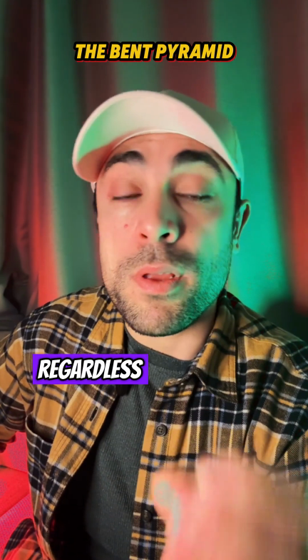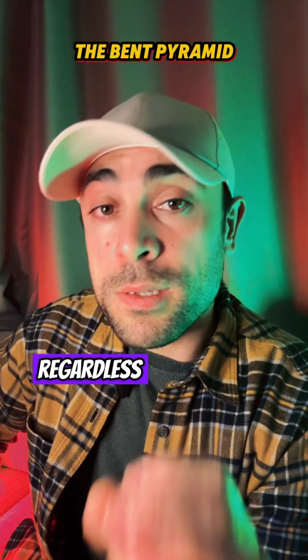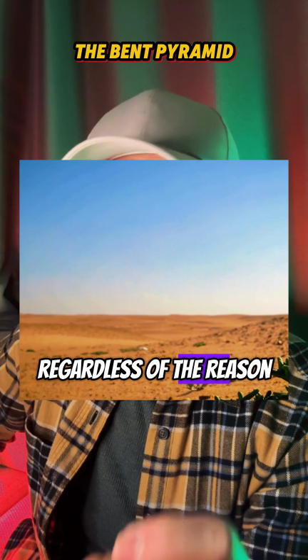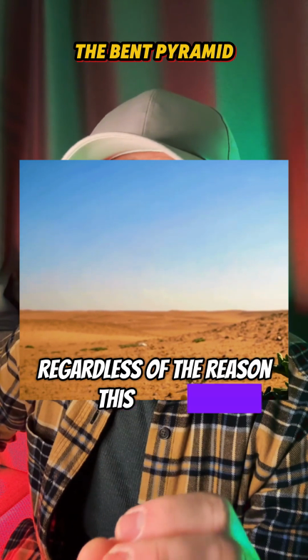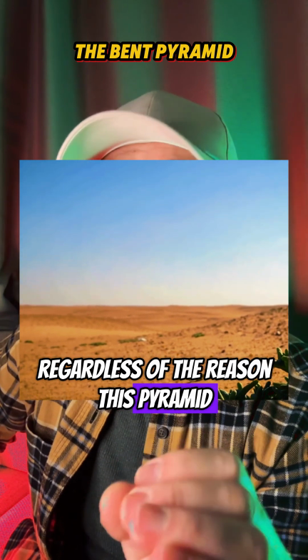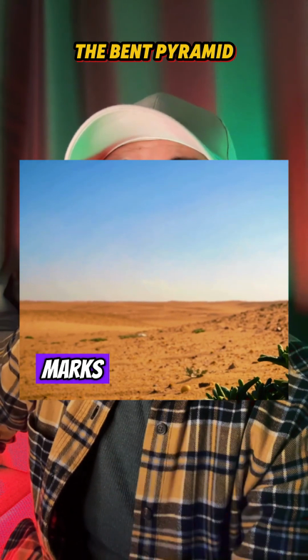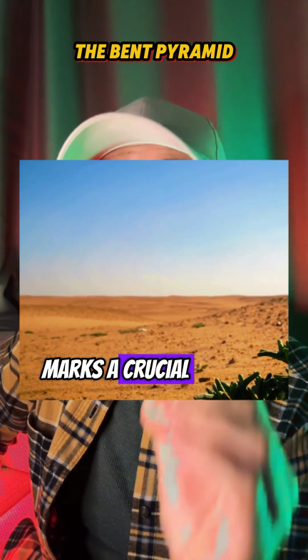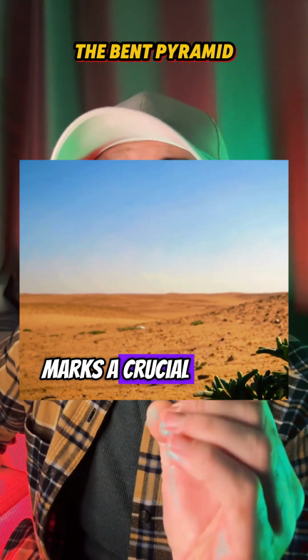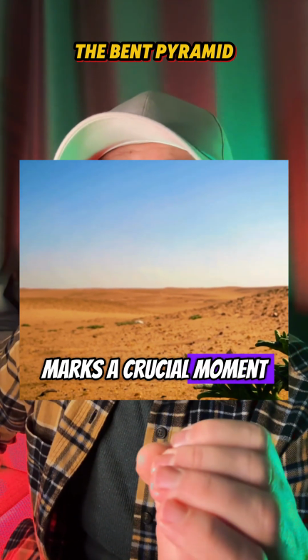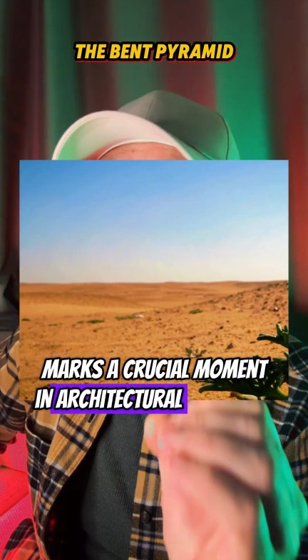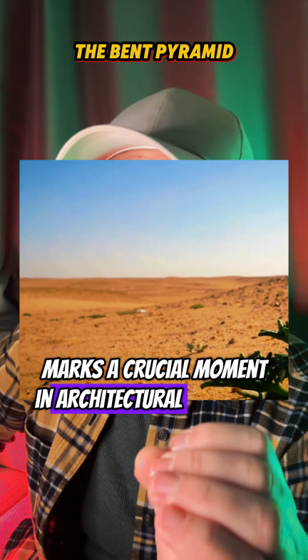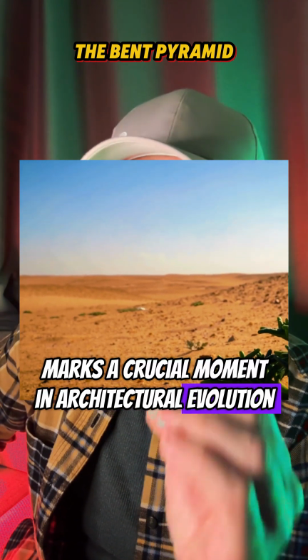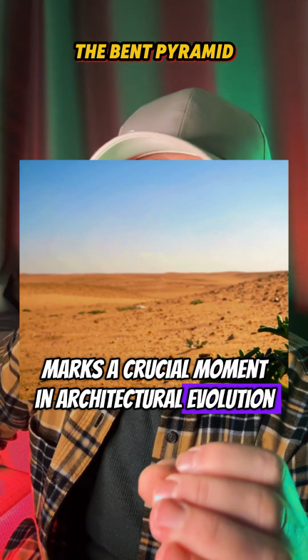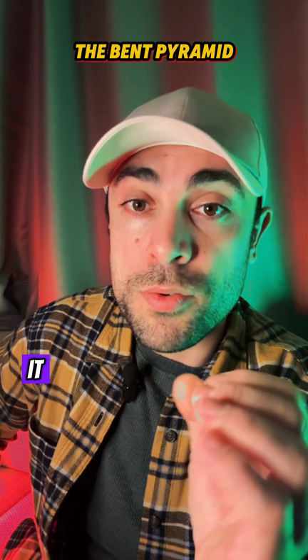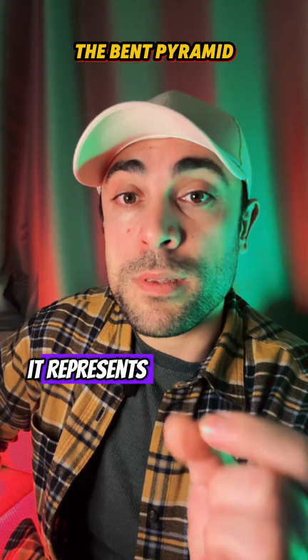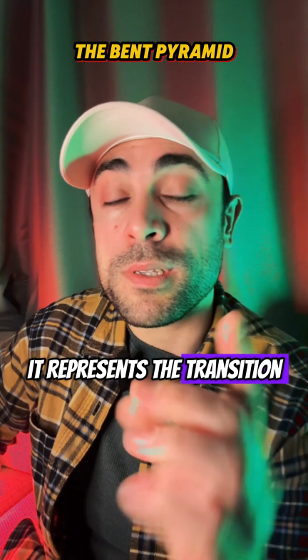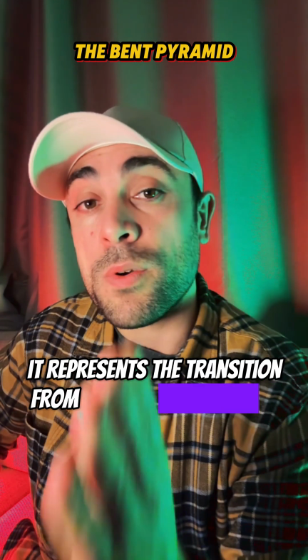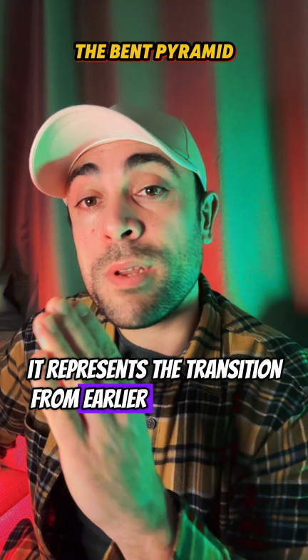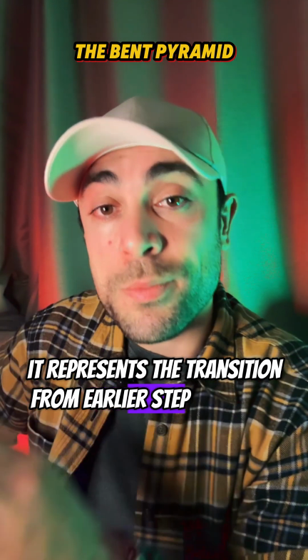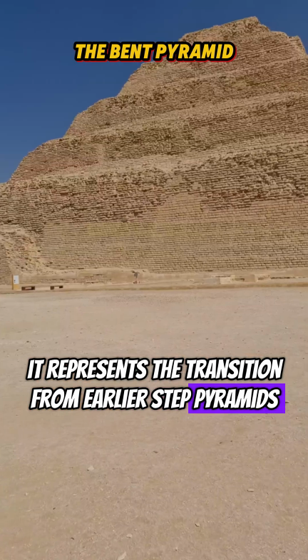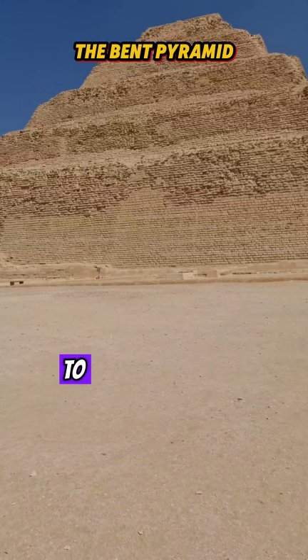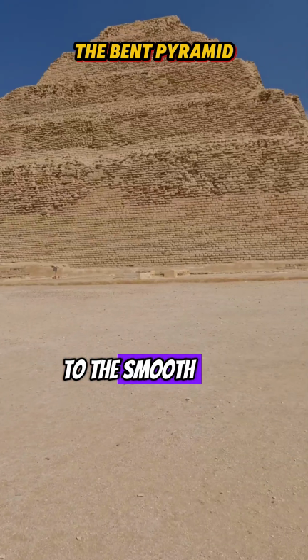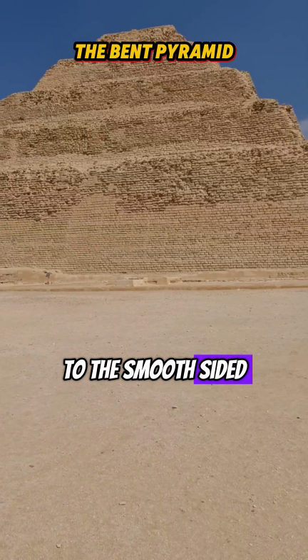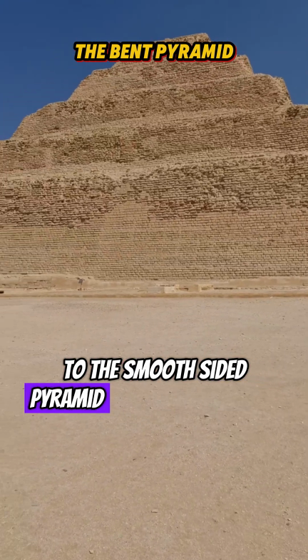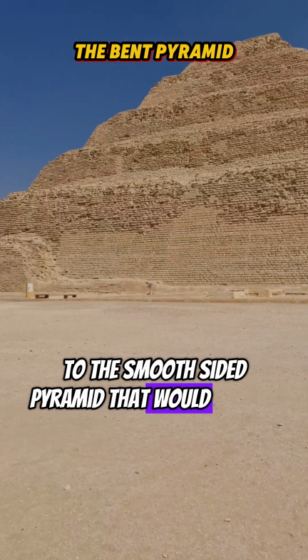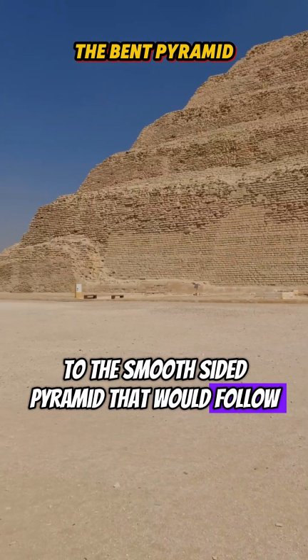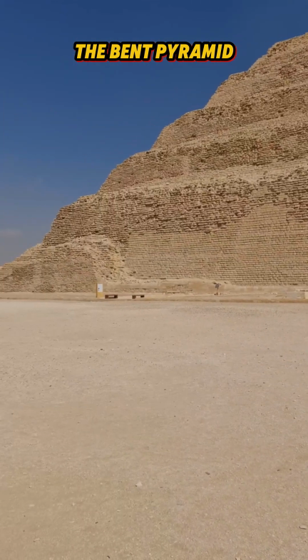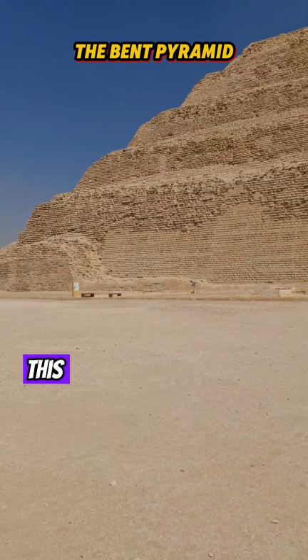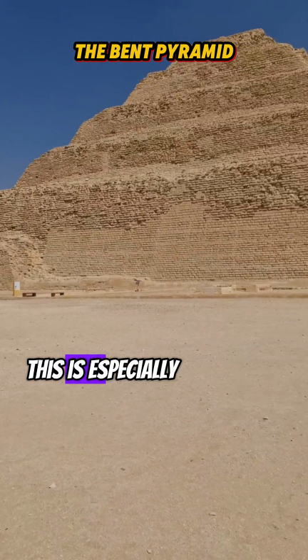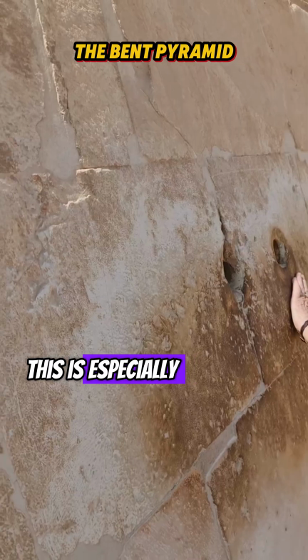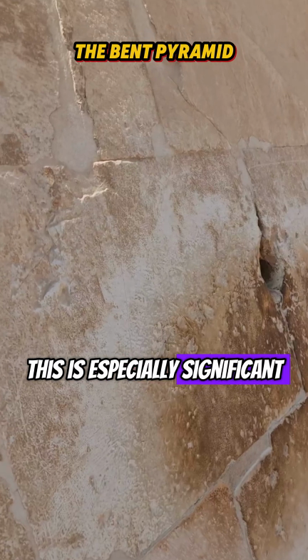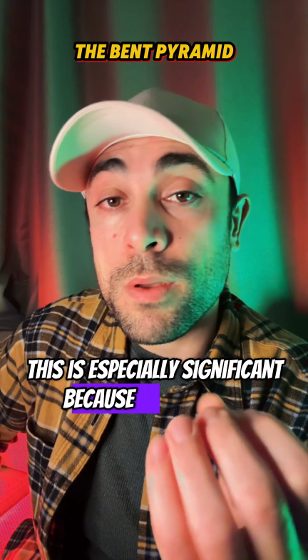Regardless of the reason, this pyramid marks a crucial moment in architectural evolution. It represents the transition from earlier step pyramids to the smooth-sided pyramids that would follow.